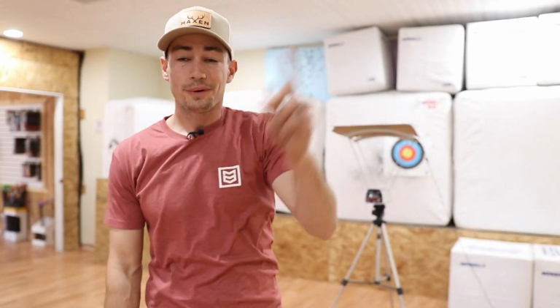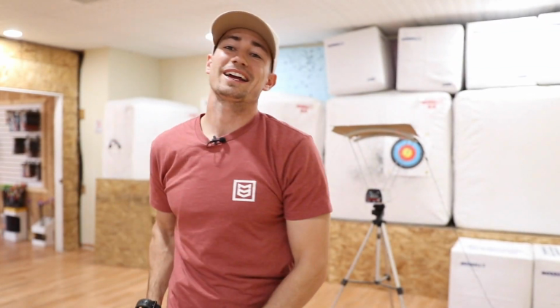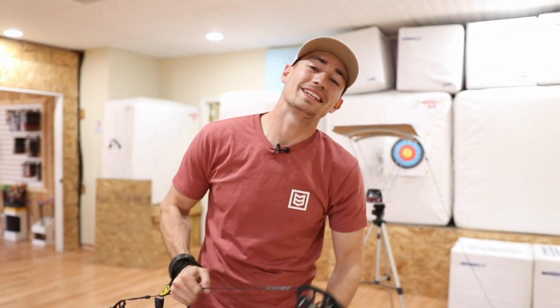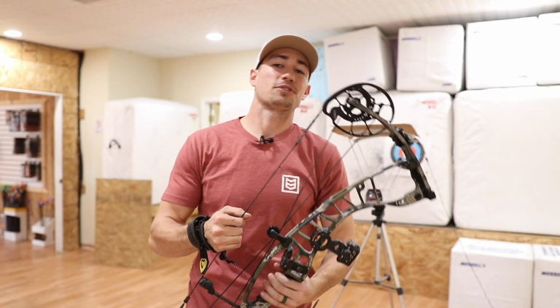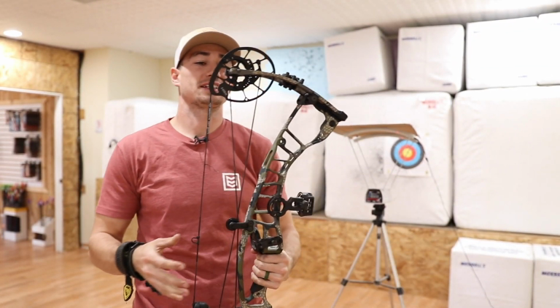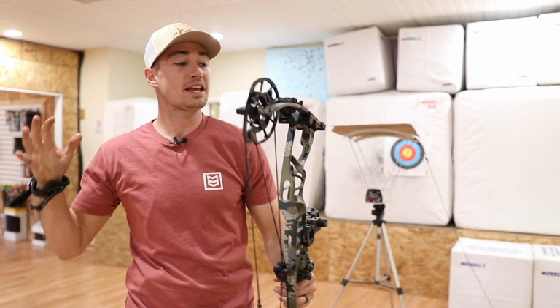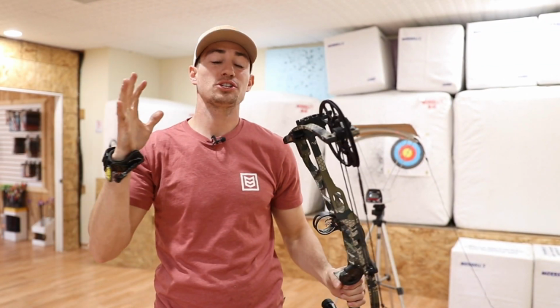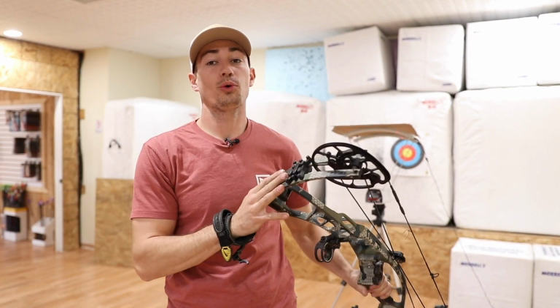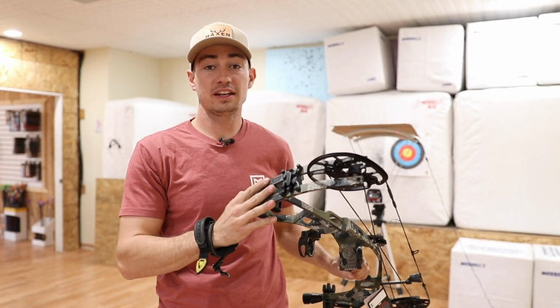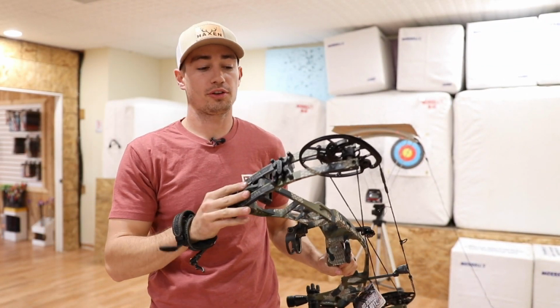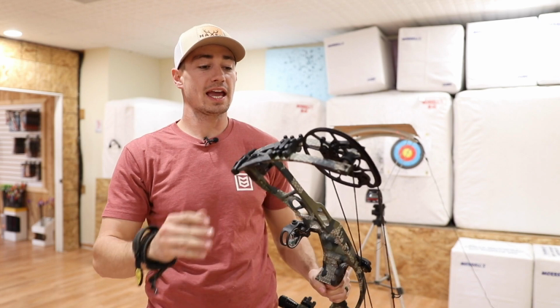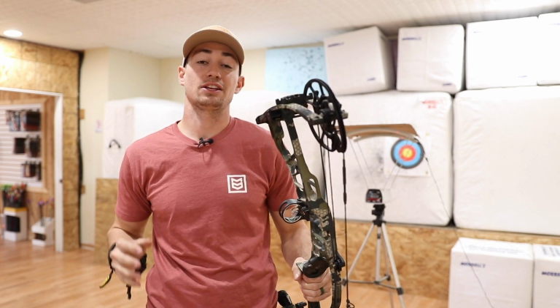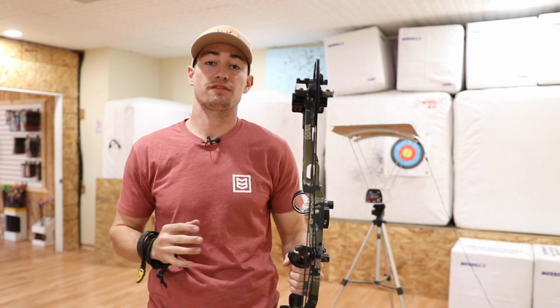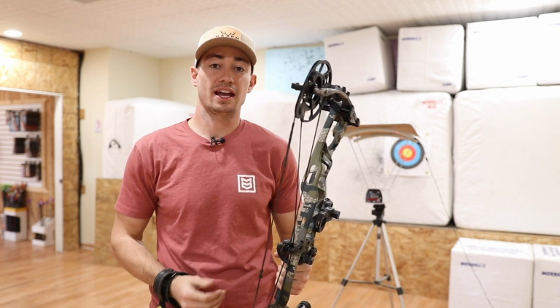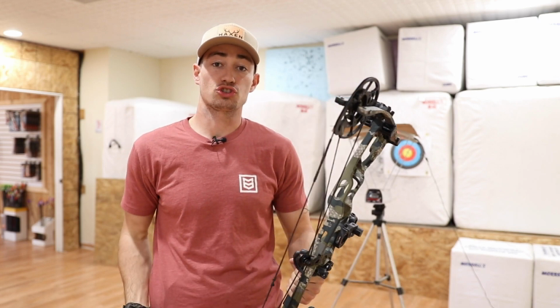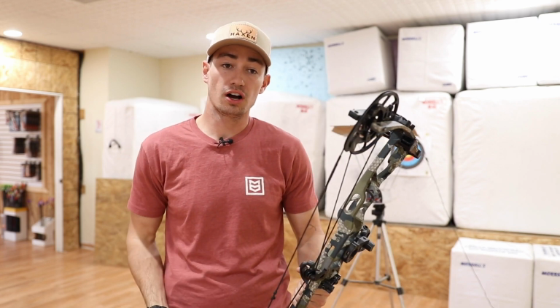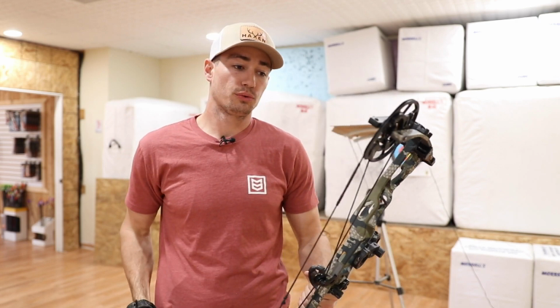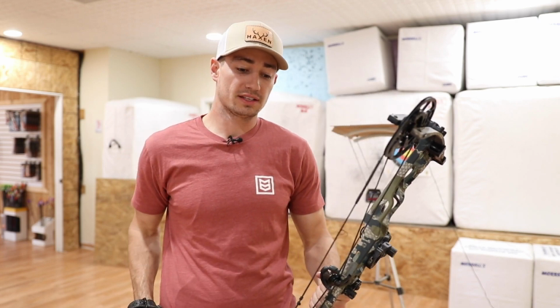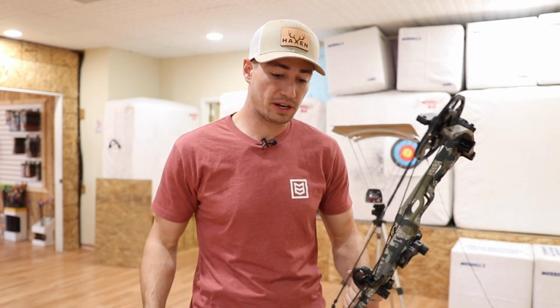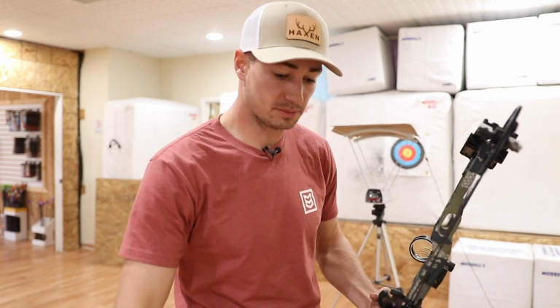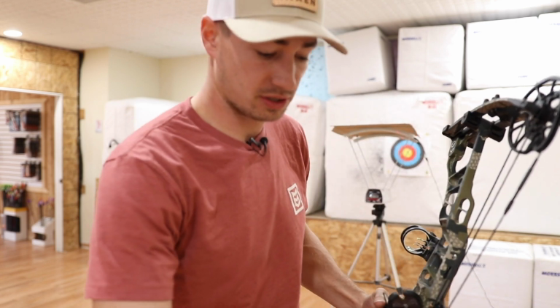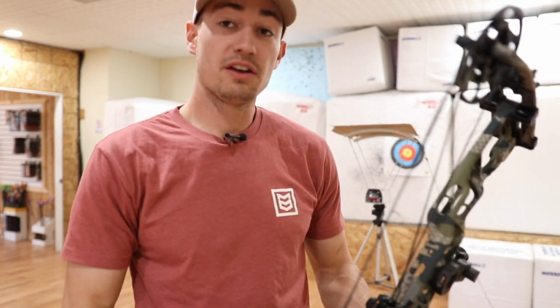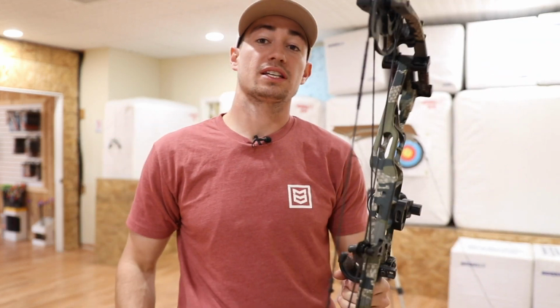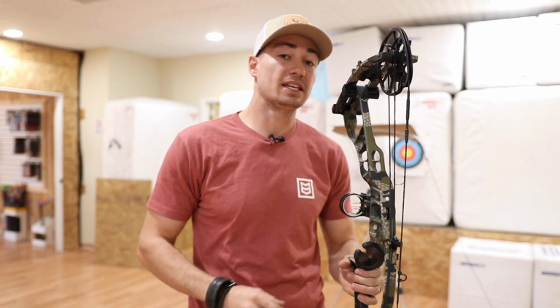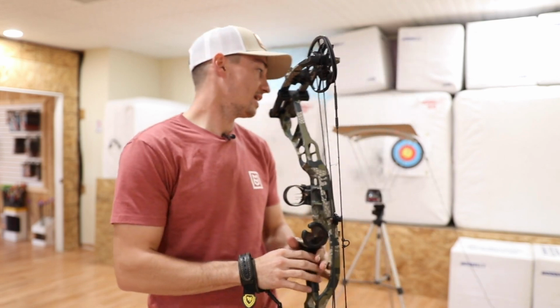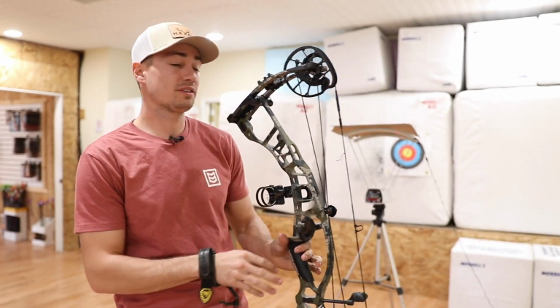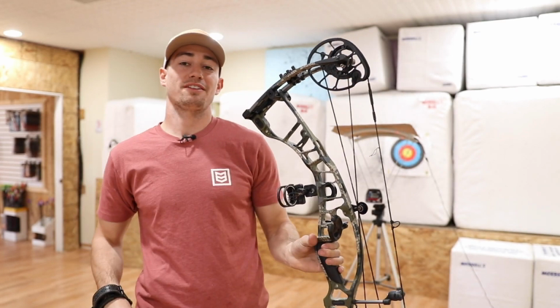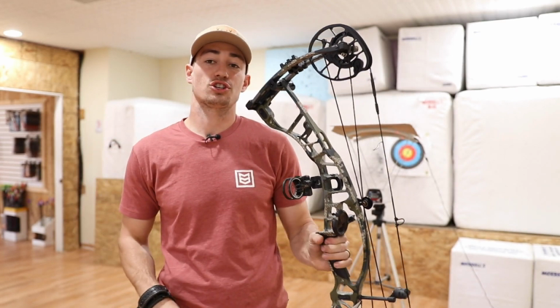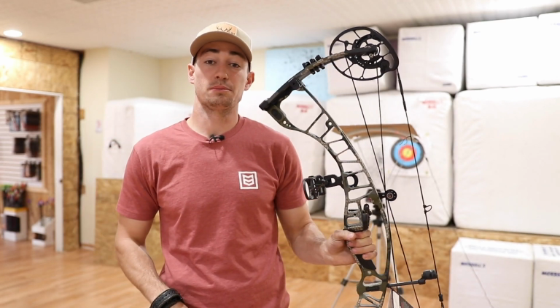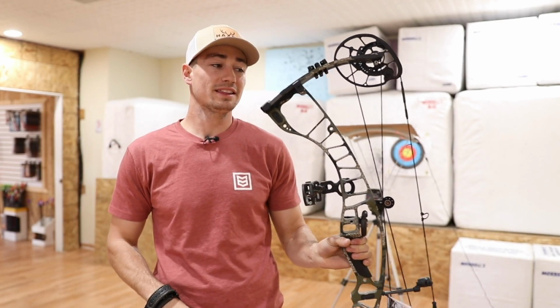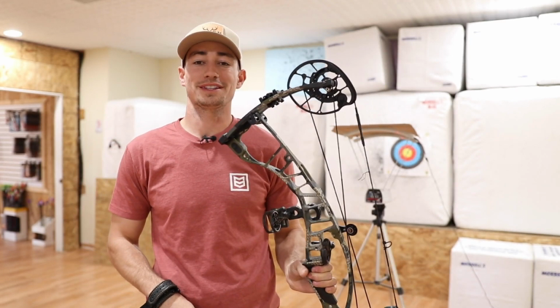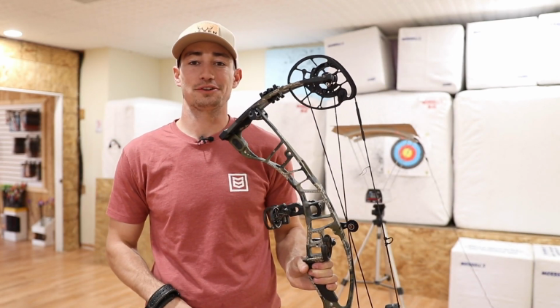Welcome back guys to another episode of Hackson Hunt. Today we're going to be testing the Hoyt Ventum 30 at a 25.5 inch draw with 70 pound limbs. If you want to see the speeds that a 25.5 inch draw is going to be getting, go ahead and stay tuned.